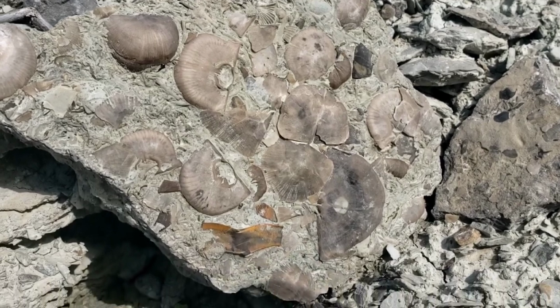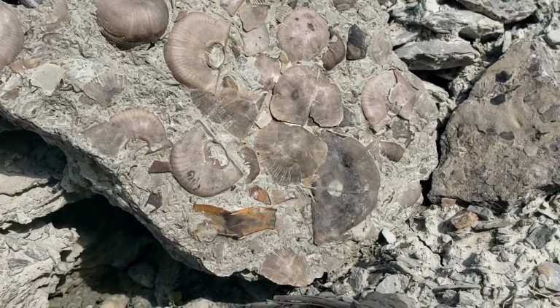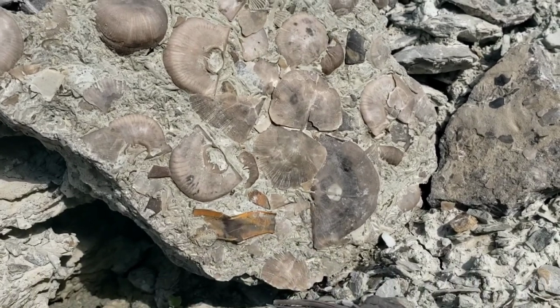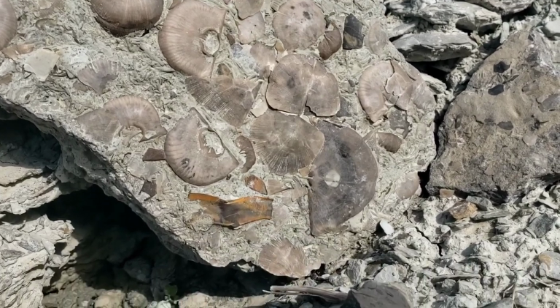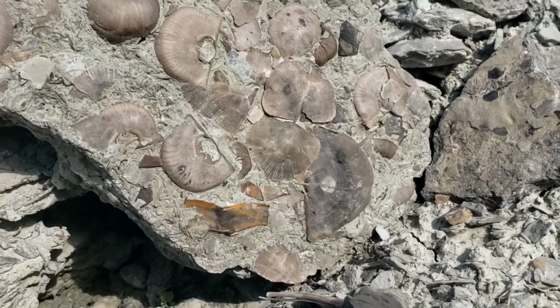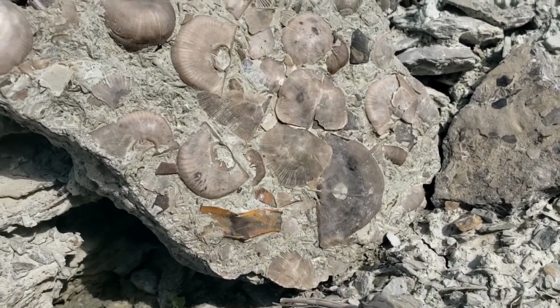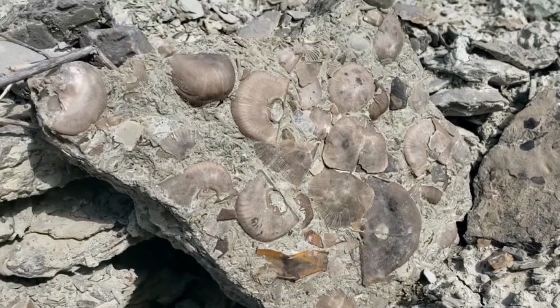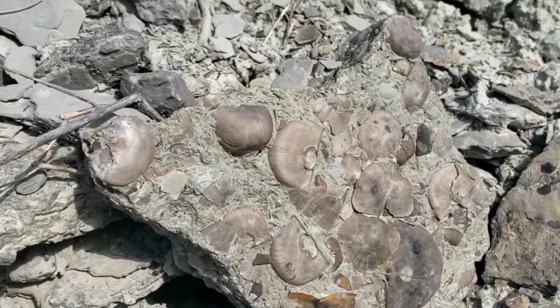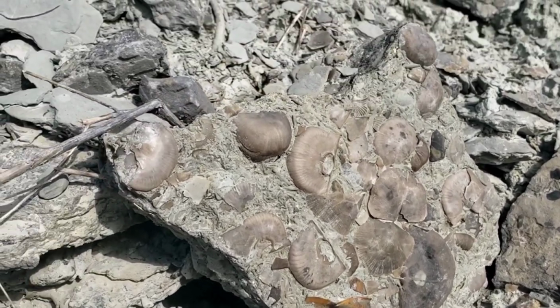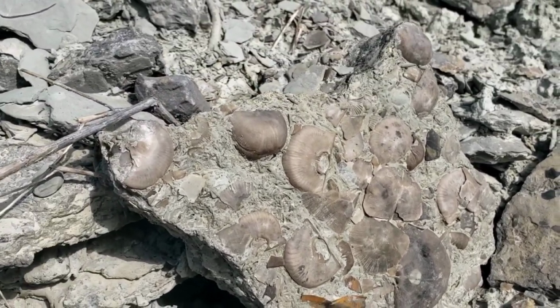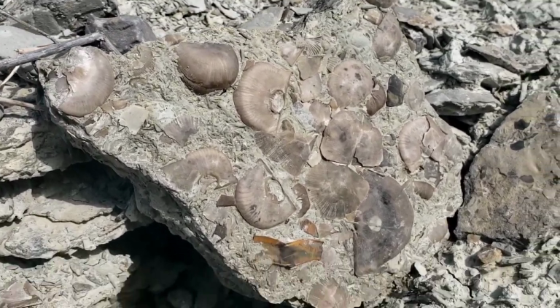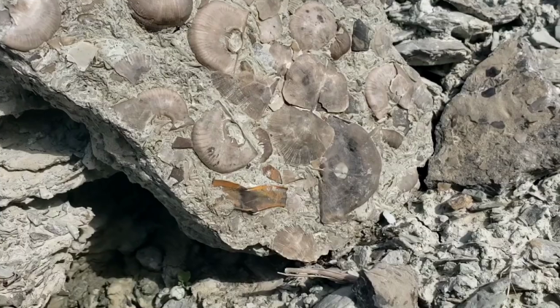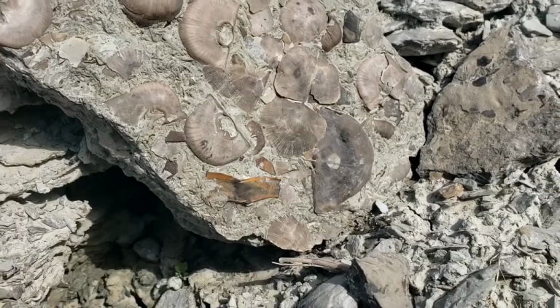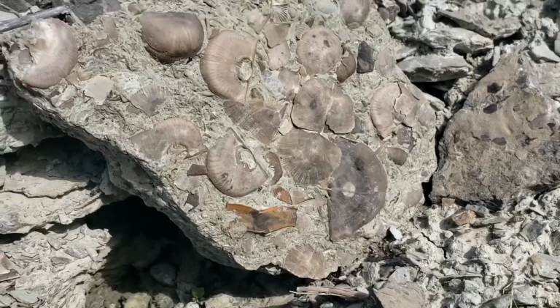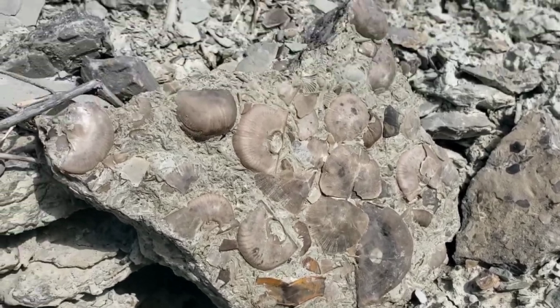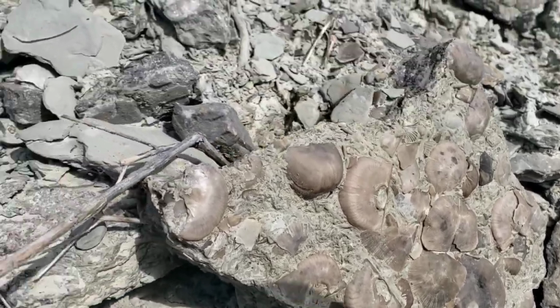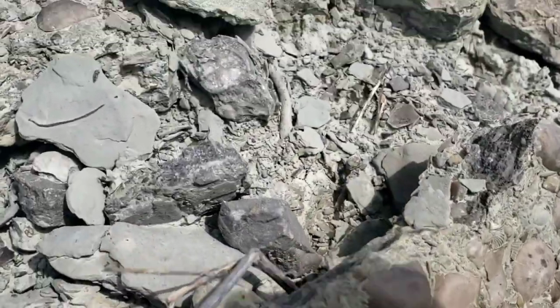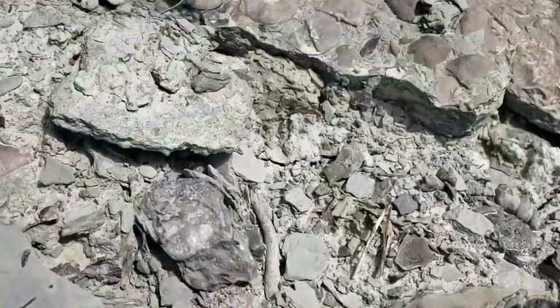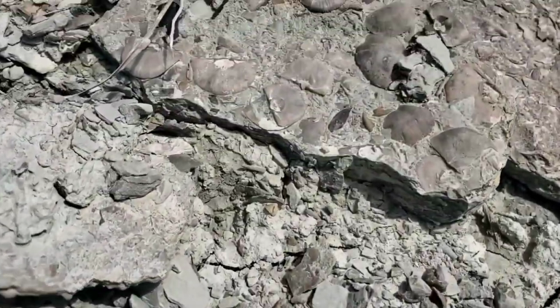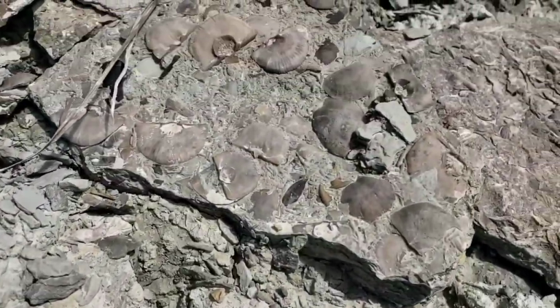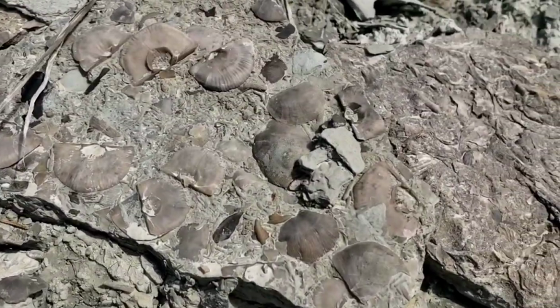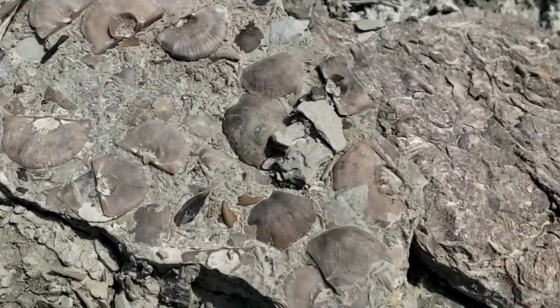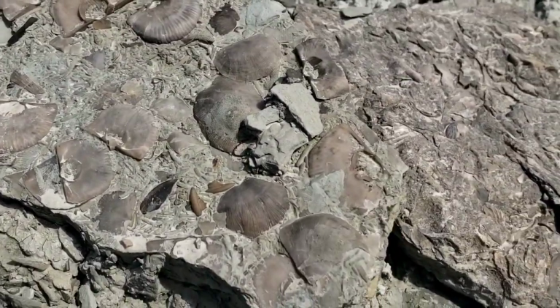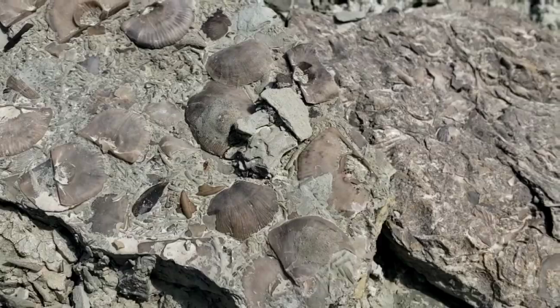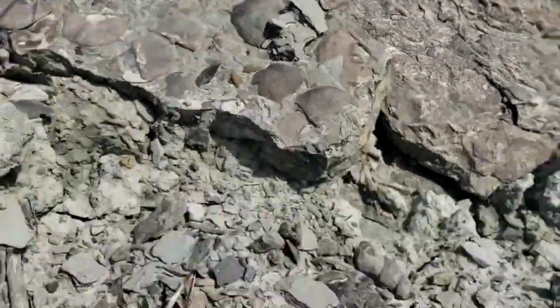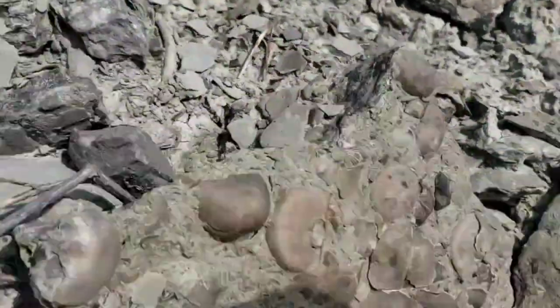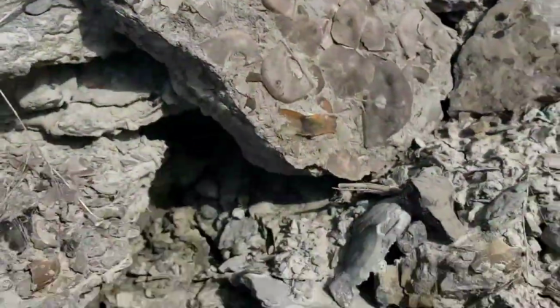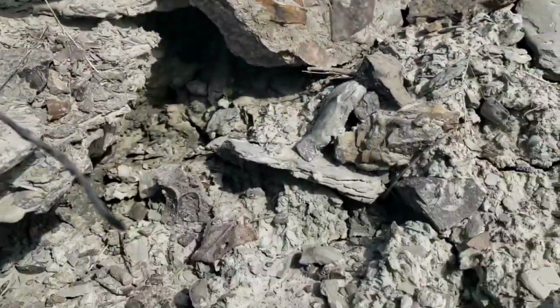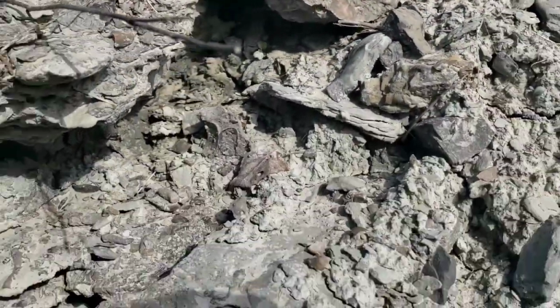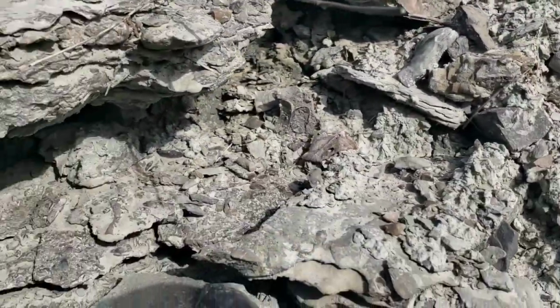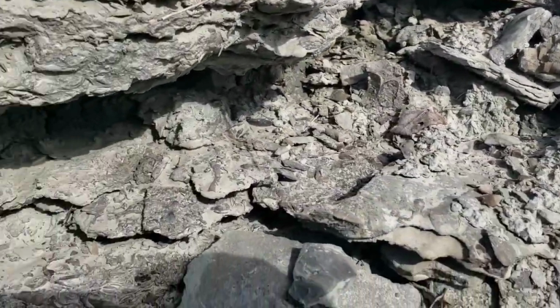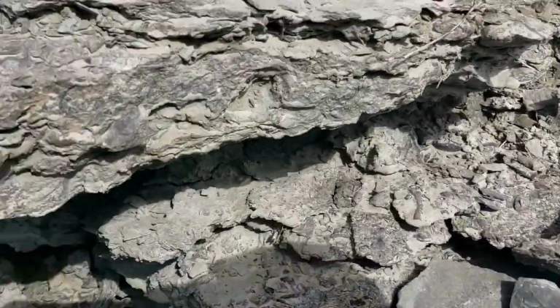We're just into Indiana from Cincinnati, Ohio, at this rock outcrop here. Tons and tons of fossils — this is a great, great place to look for fossils.